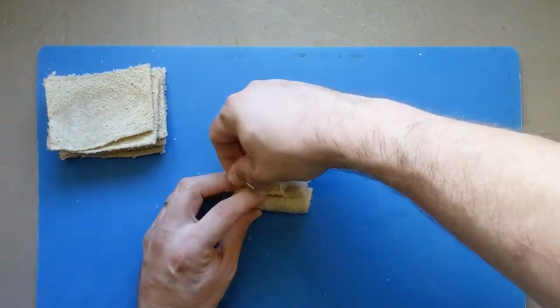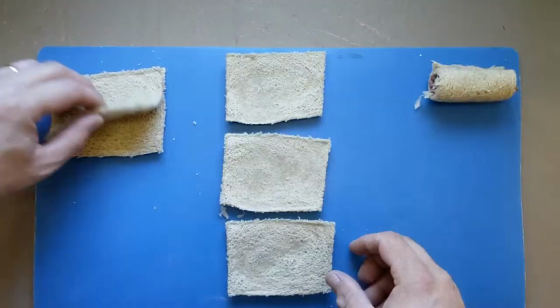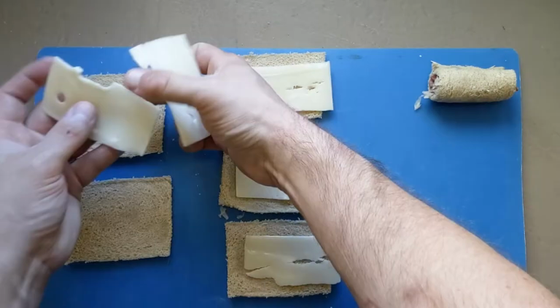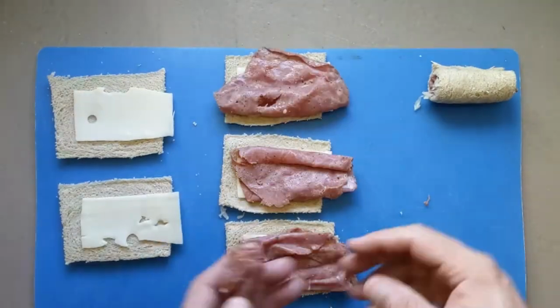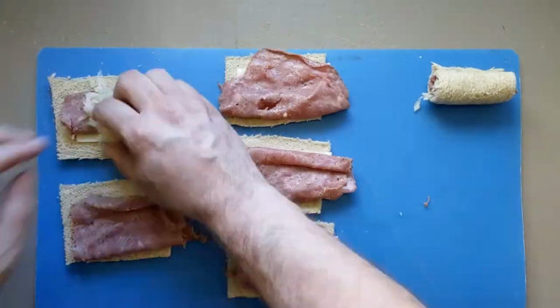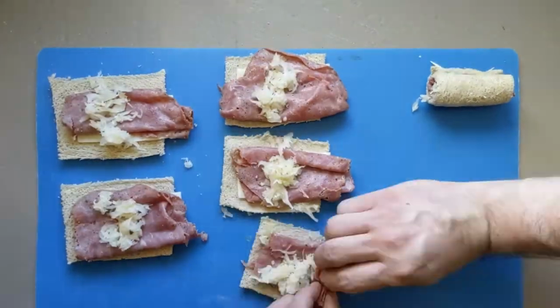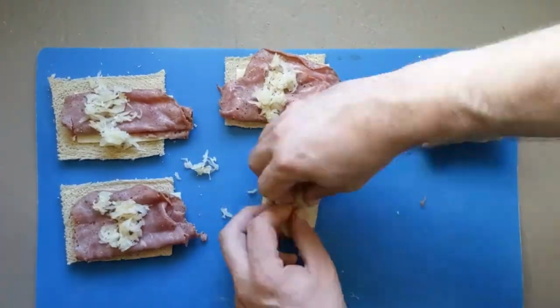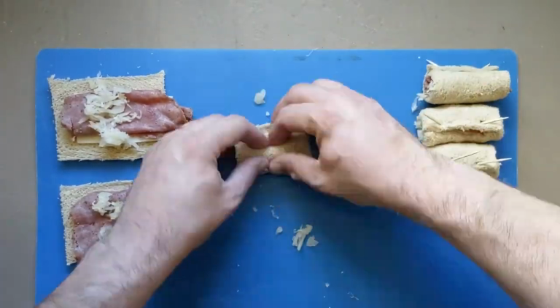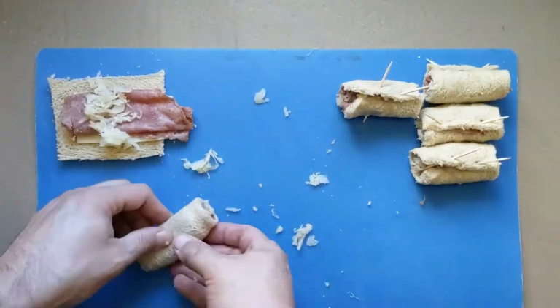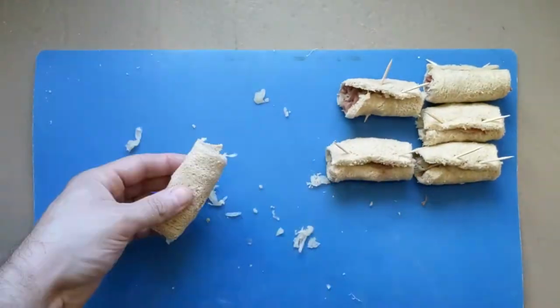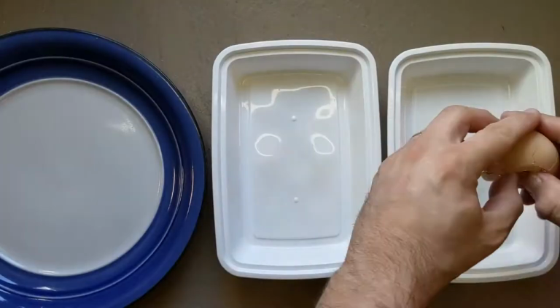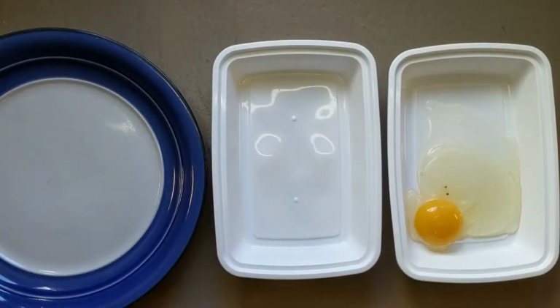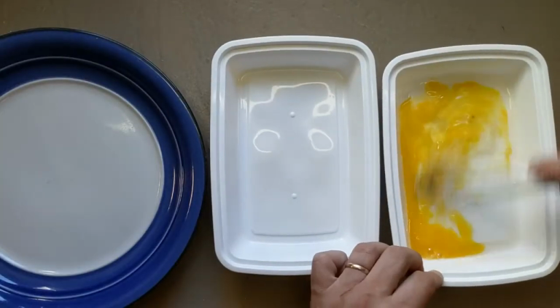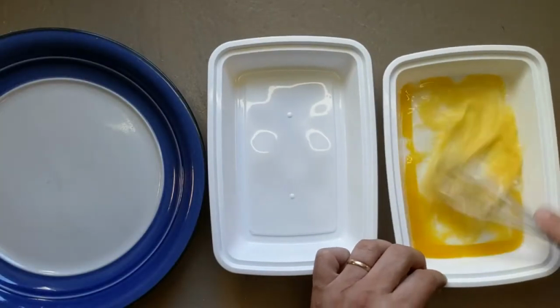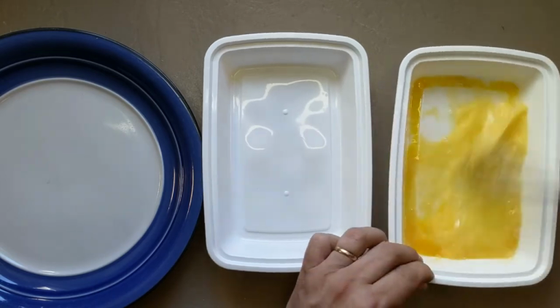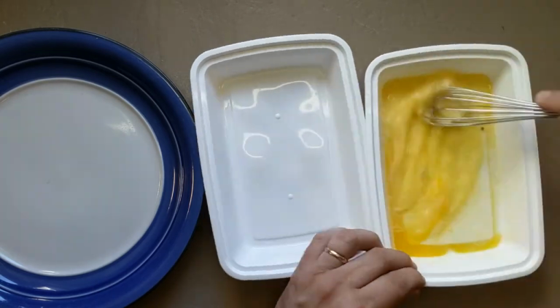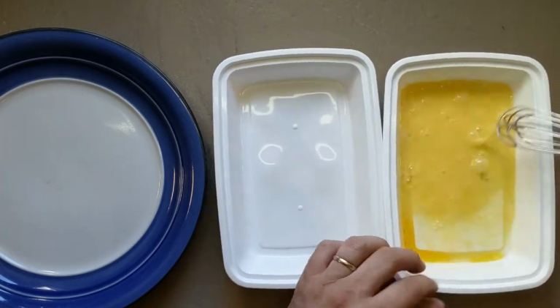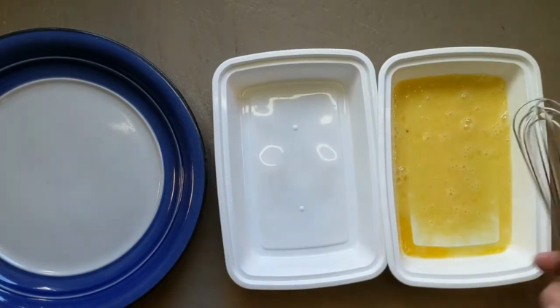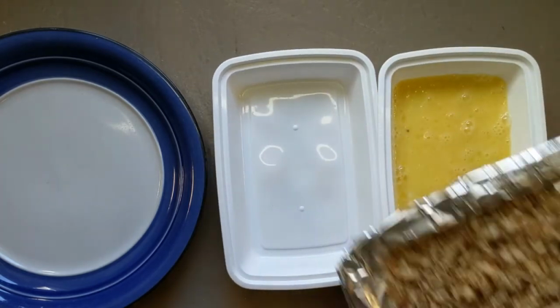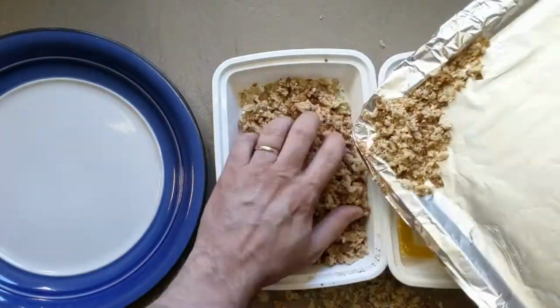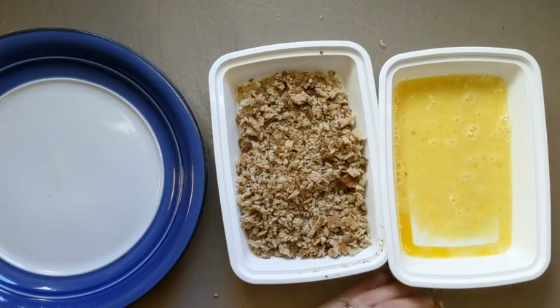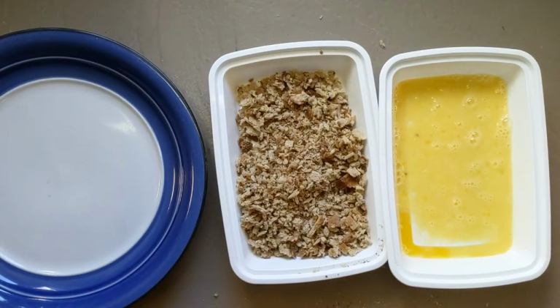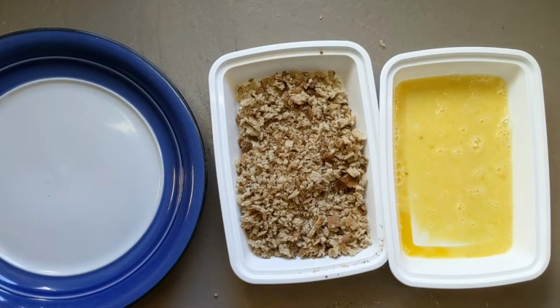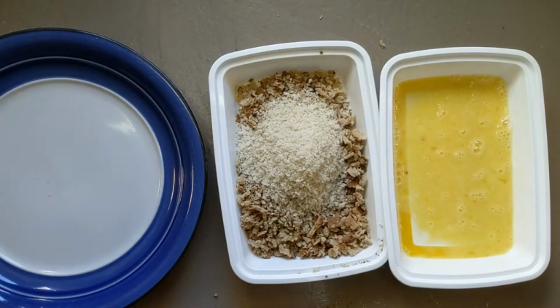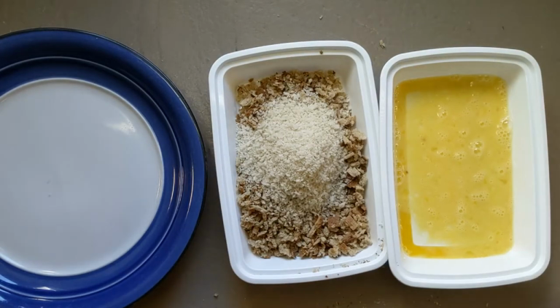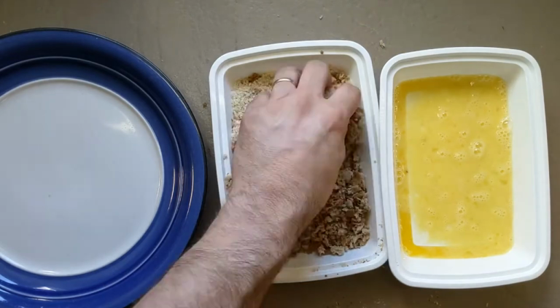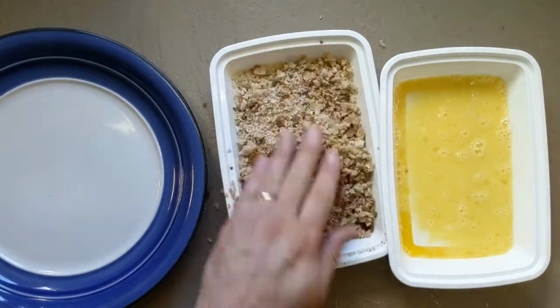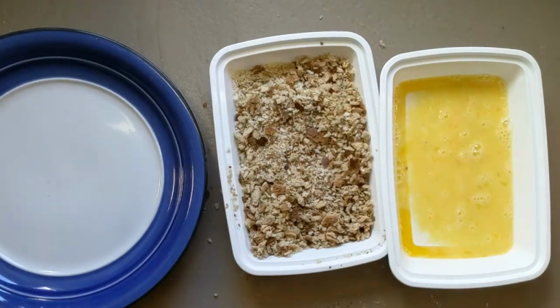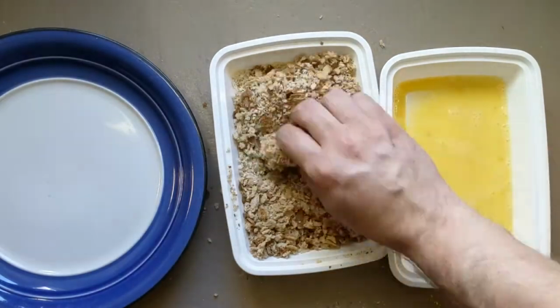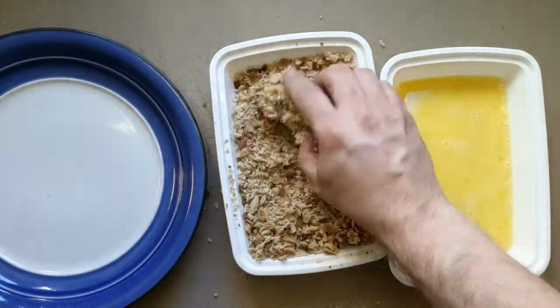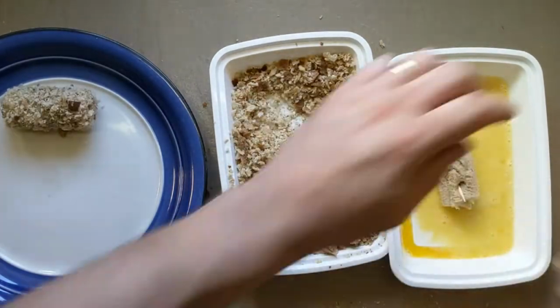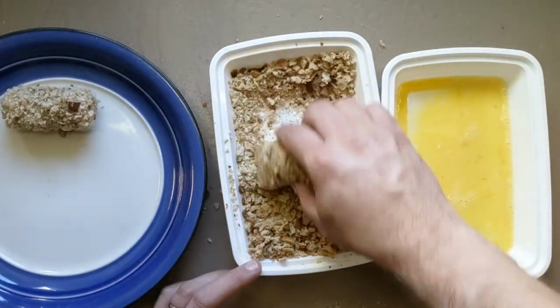Roll it up, secure it with toothpicks, and then do the same to the rest of them. Prep your breading station with a beaten egg in one tray and the other tray about a two to one mixture of the breadcrumbs you just made and panko. Coat each roll in egg then breadcrumbs.